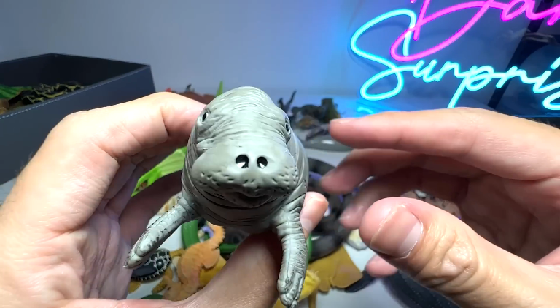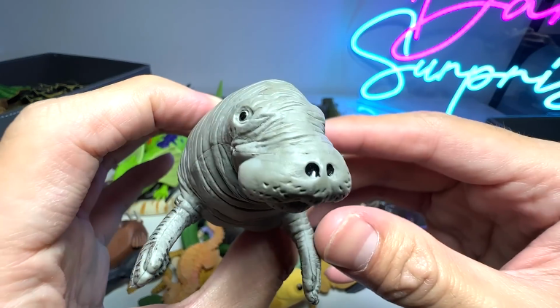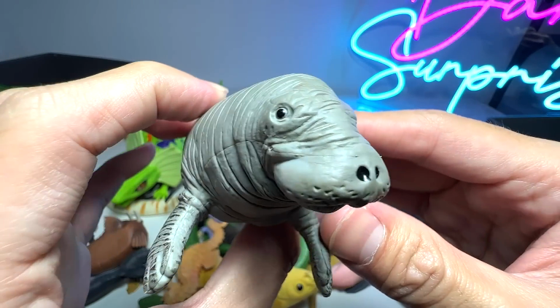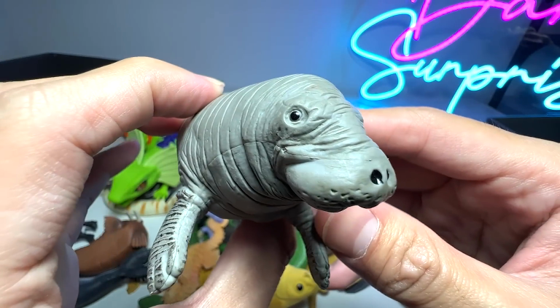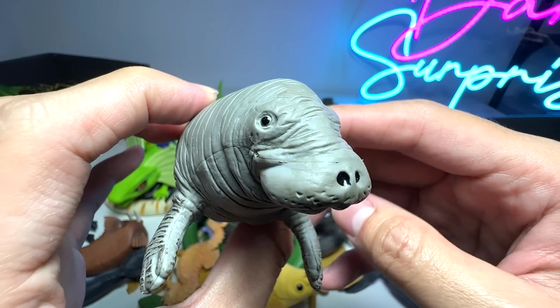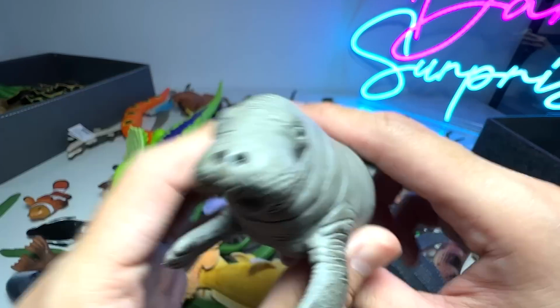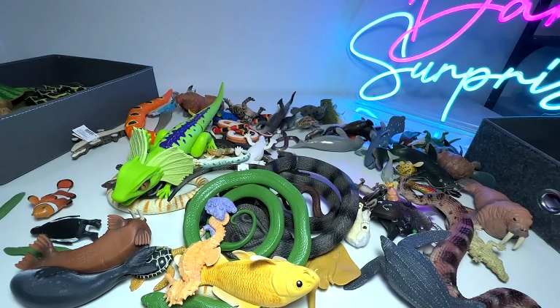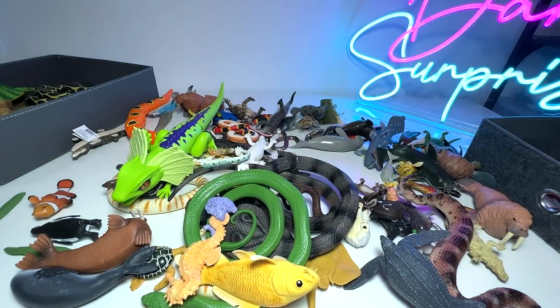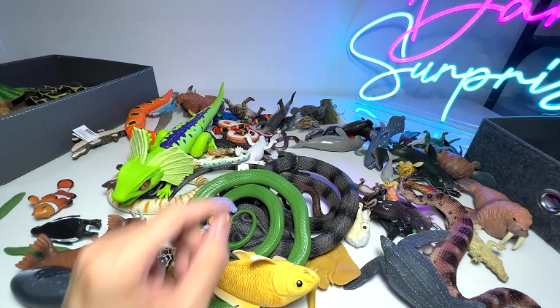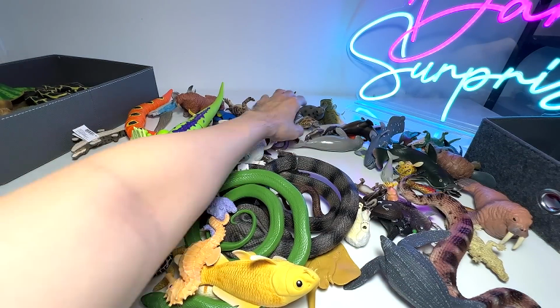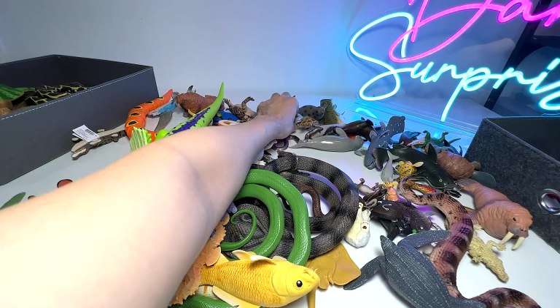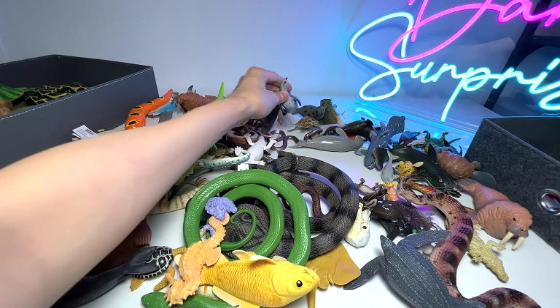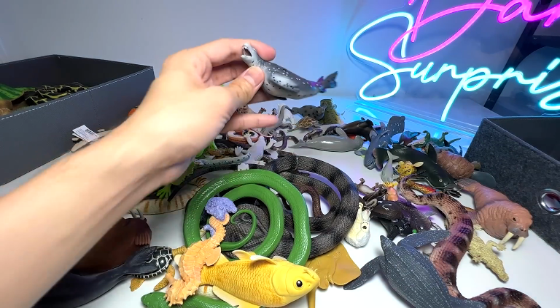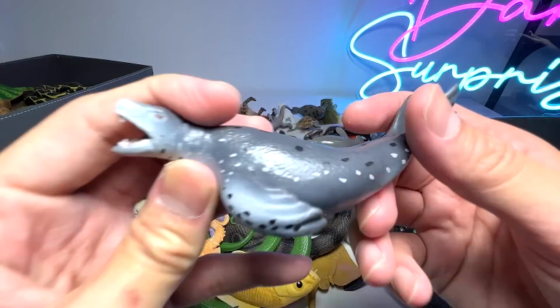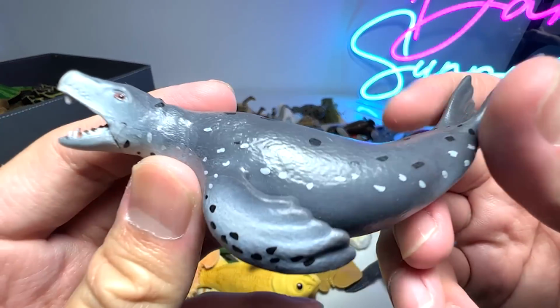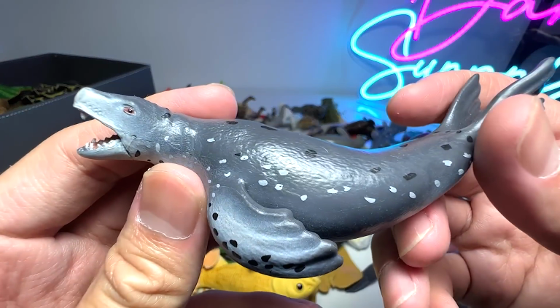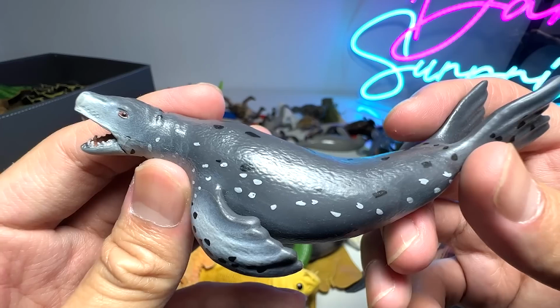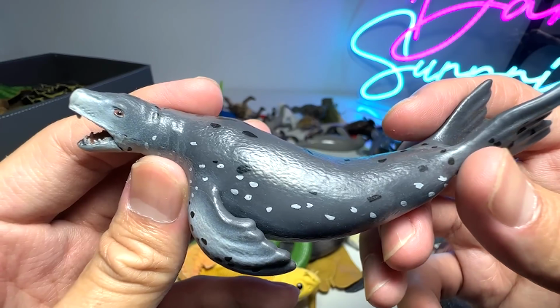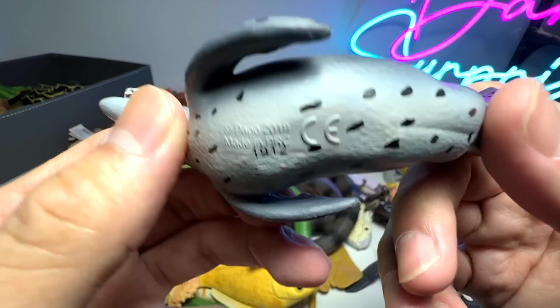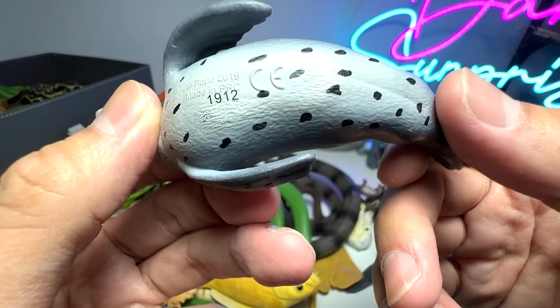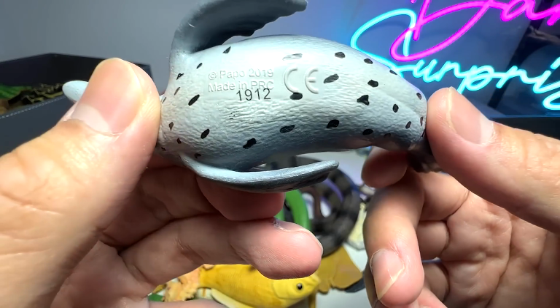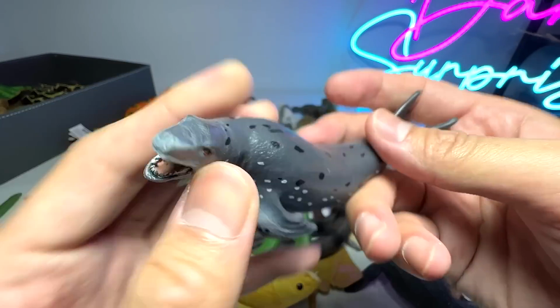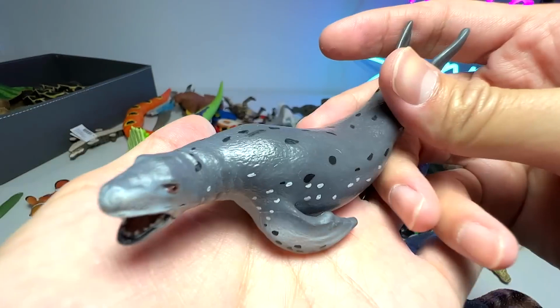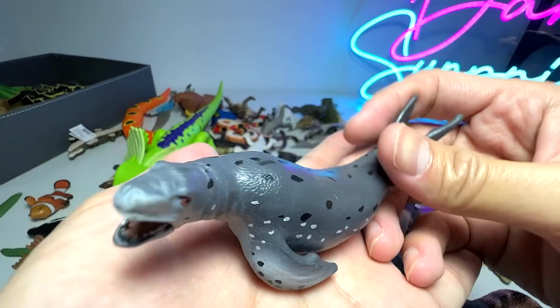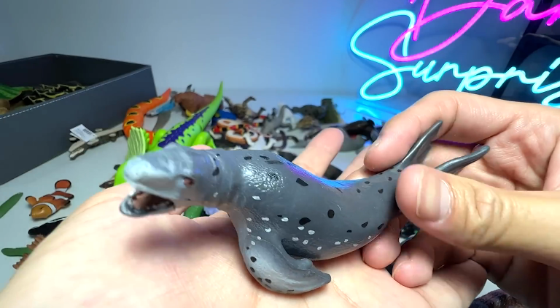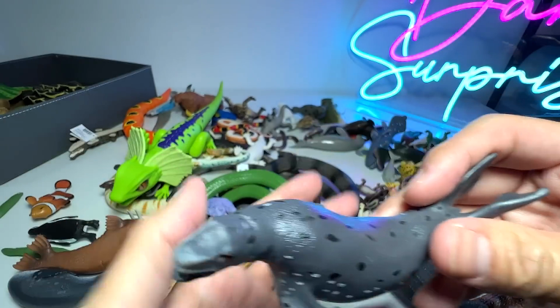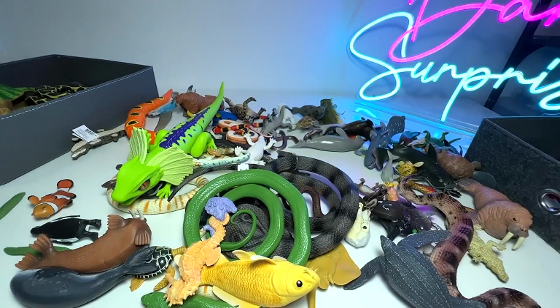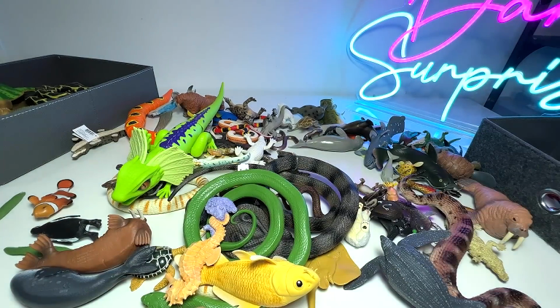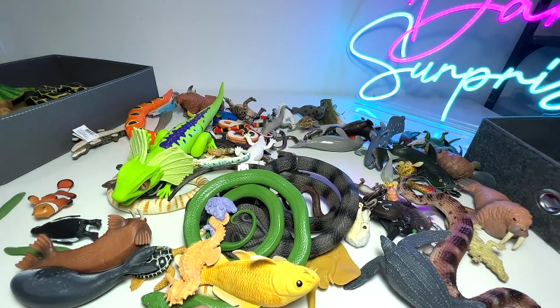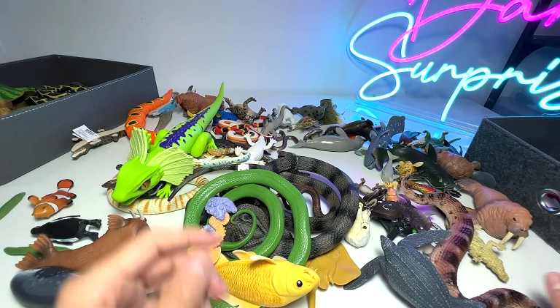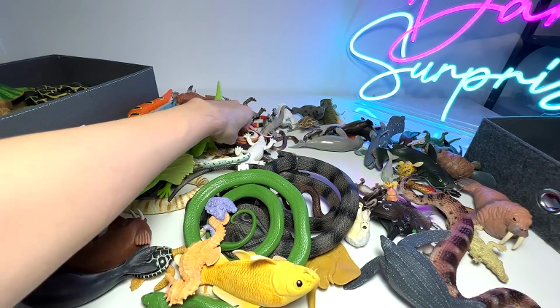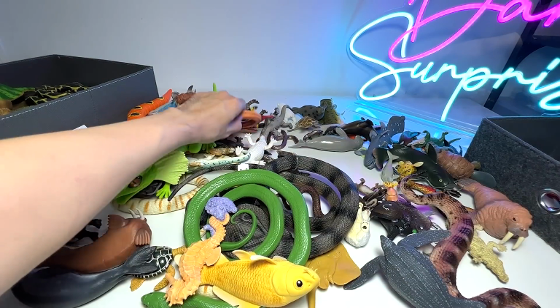Another sea animal — this is known as a manatee. Moving on, I think we have a leopard seal. They are known to be quite aggressive, to be honest with you.